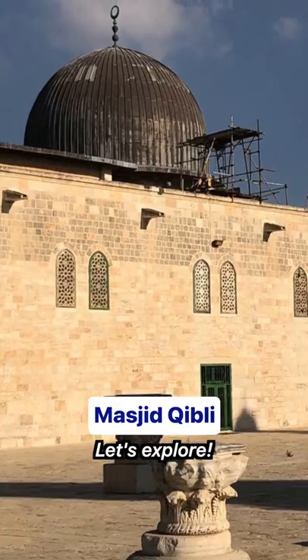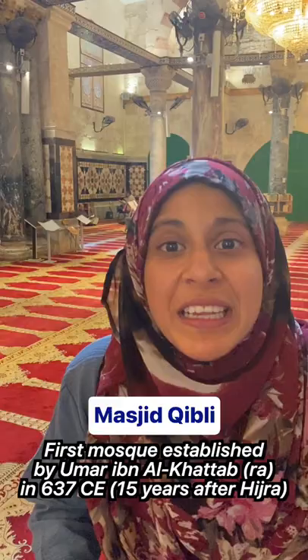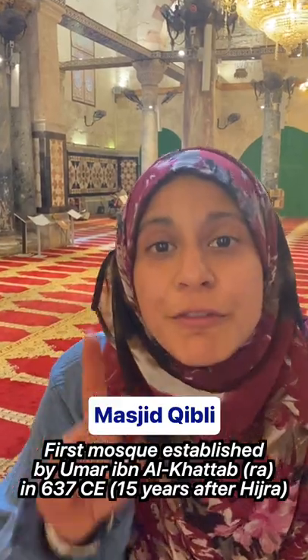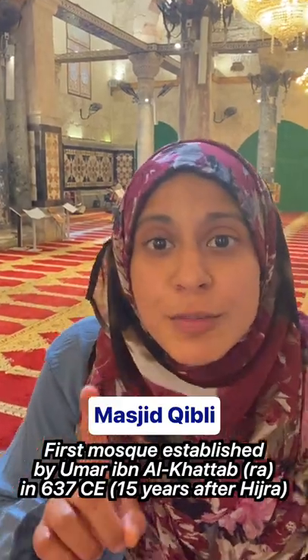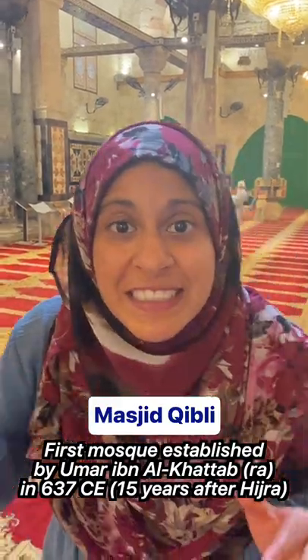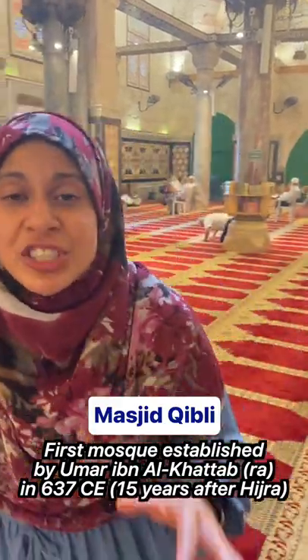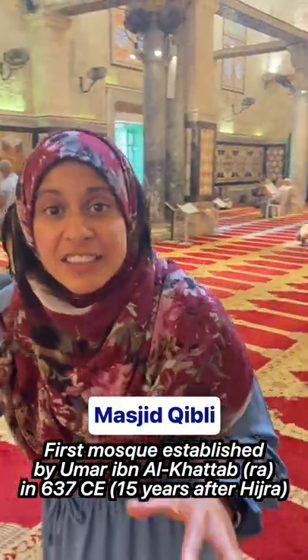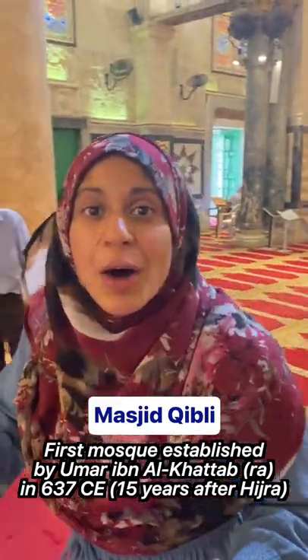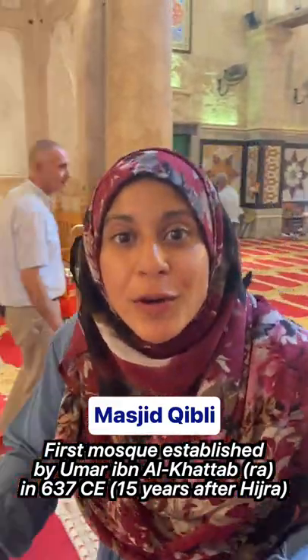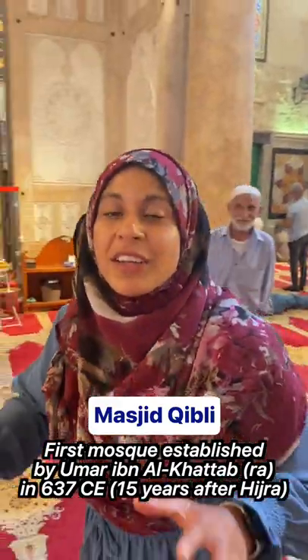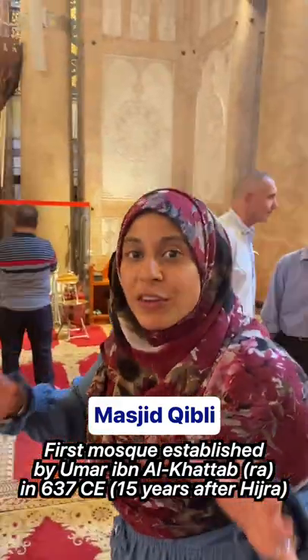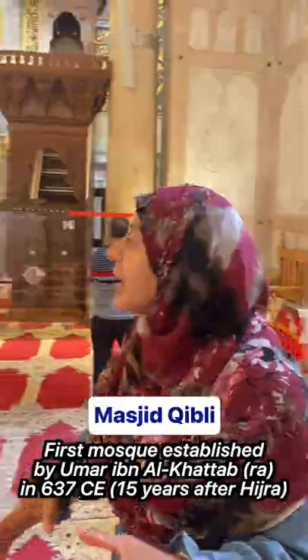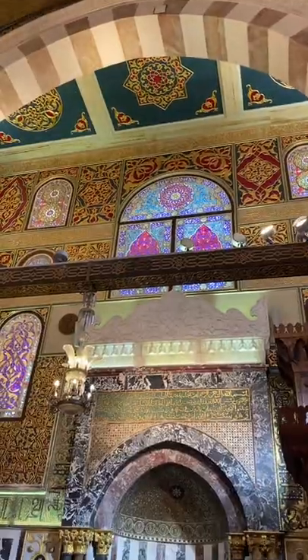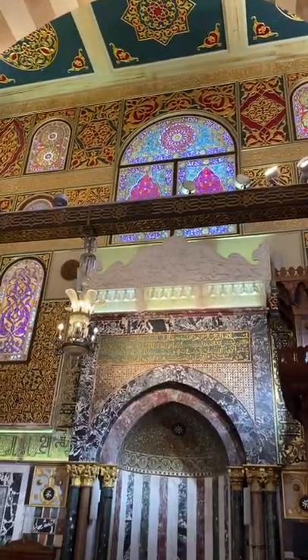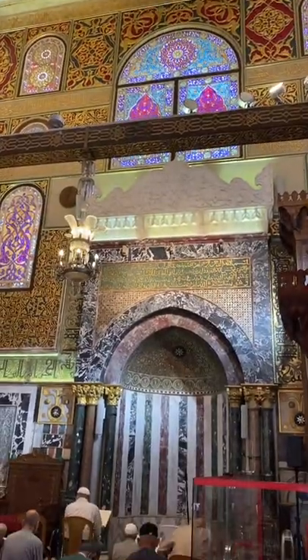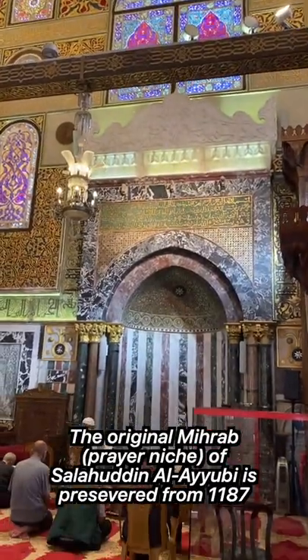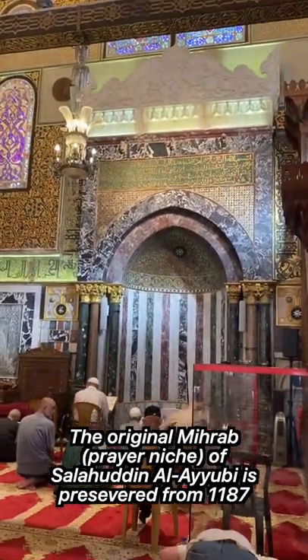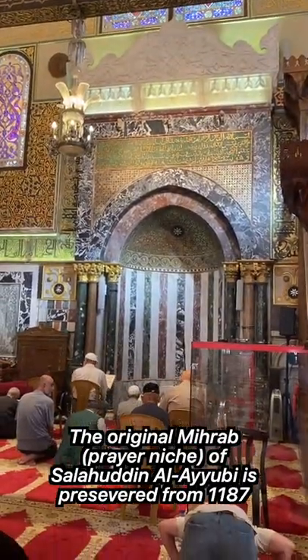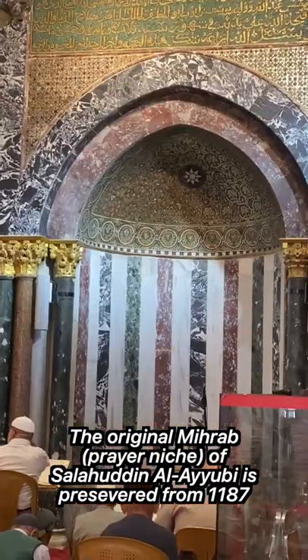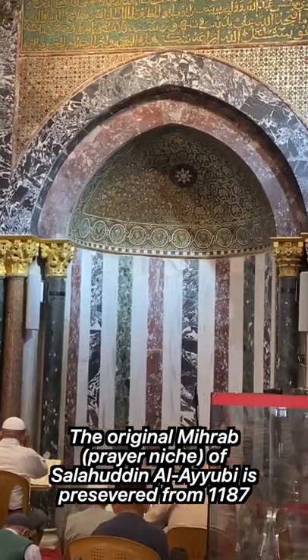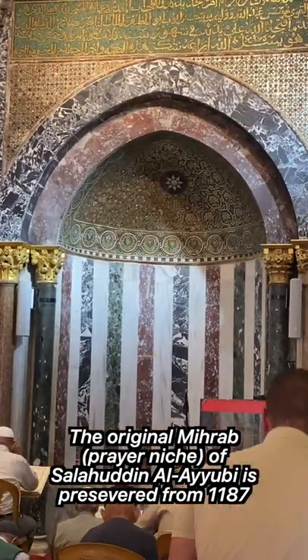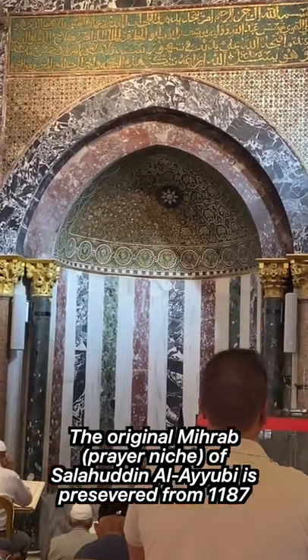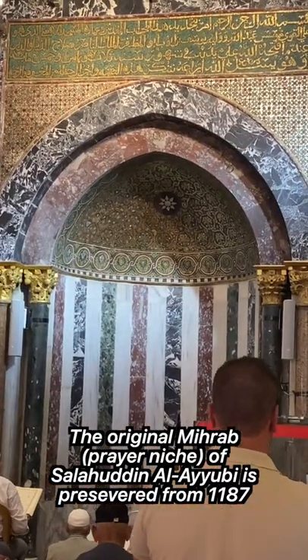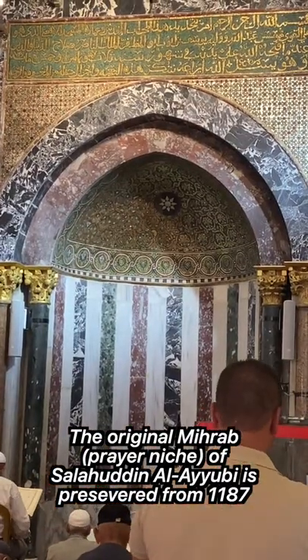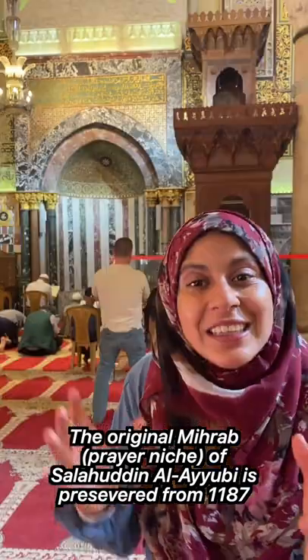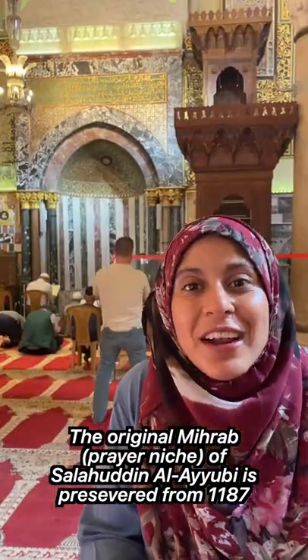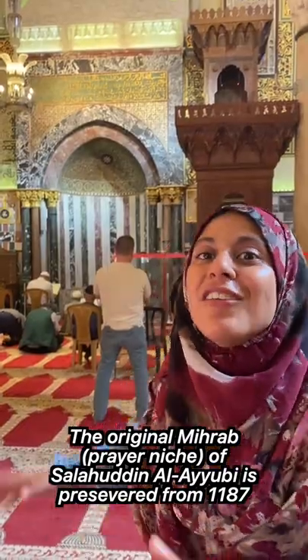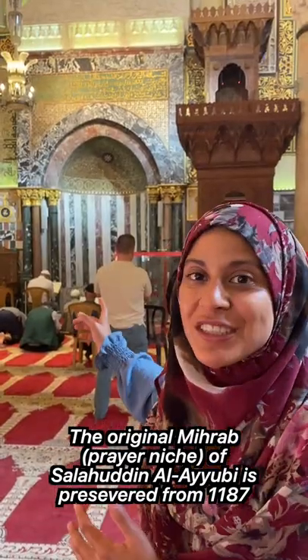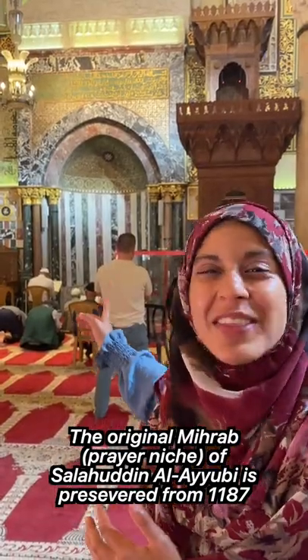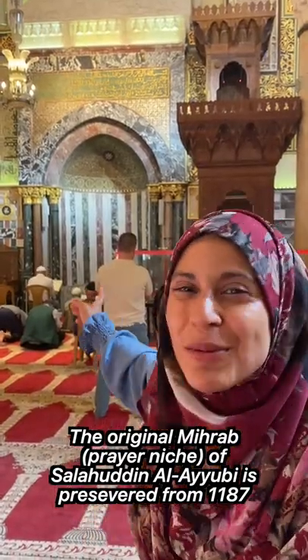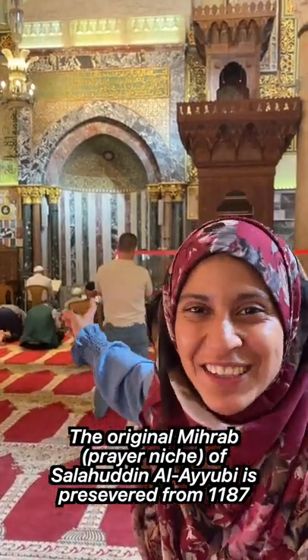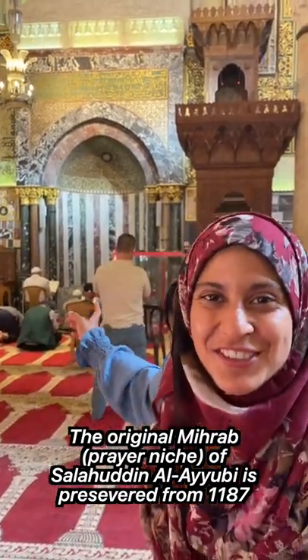Masjid Qibli was the first mosque established in Aqsa by Umar ibn al-Khattab. Here you can actually see the original mihrab of Salahuddin al-Ayubi, the famous historical liberator of Jerusalem. This is almost 900 years old.